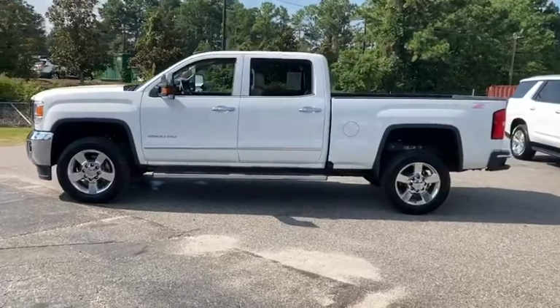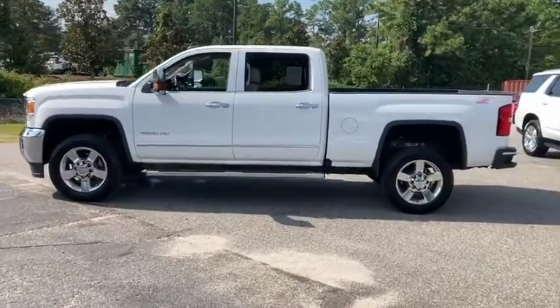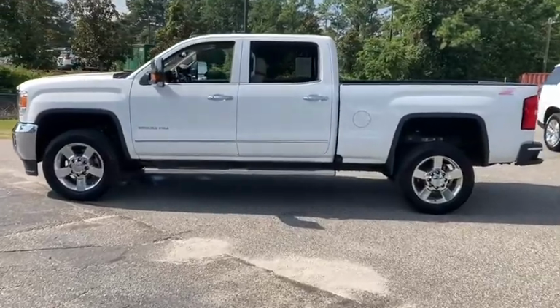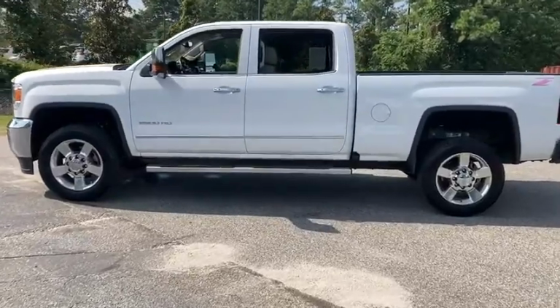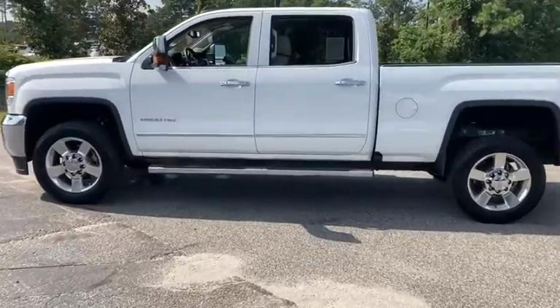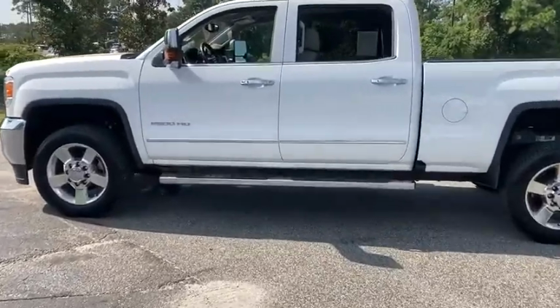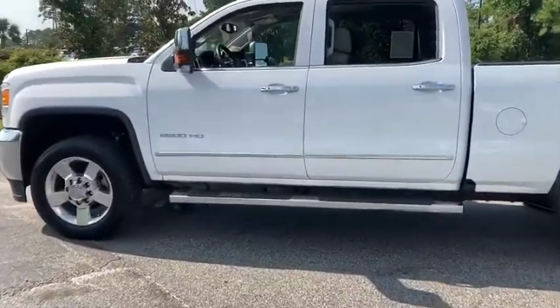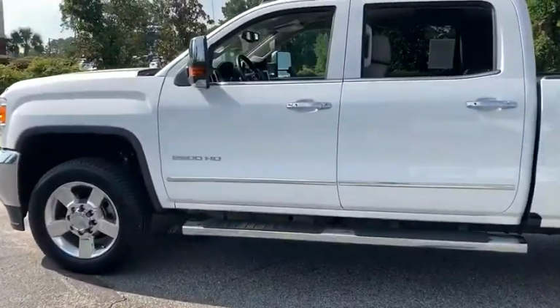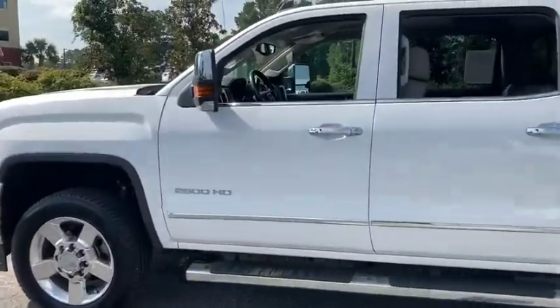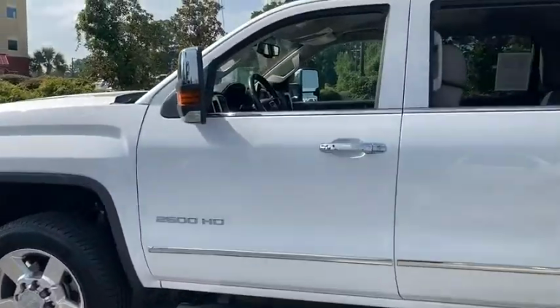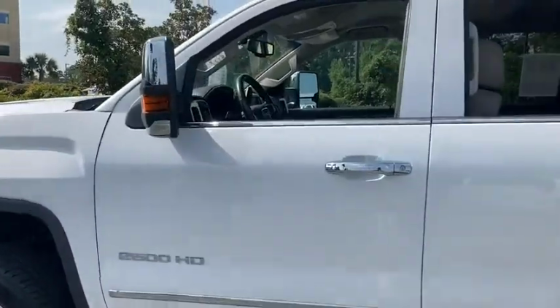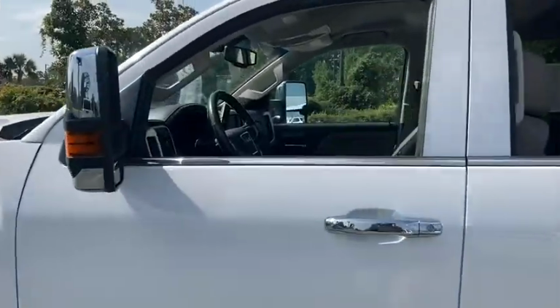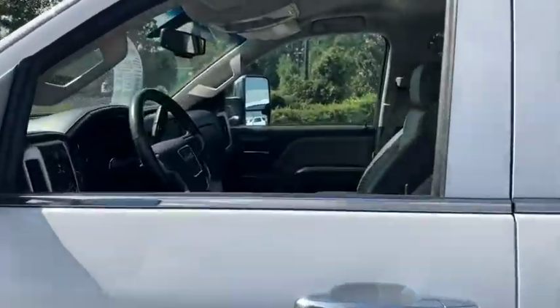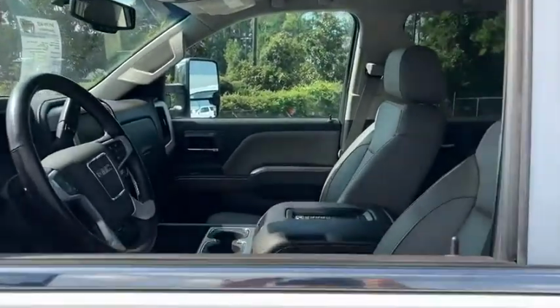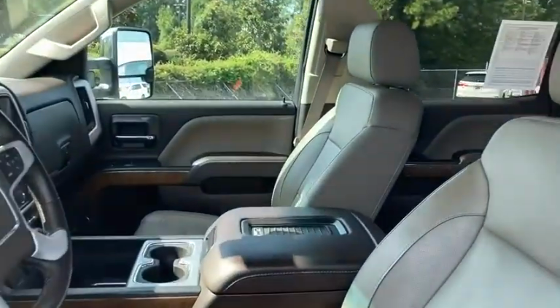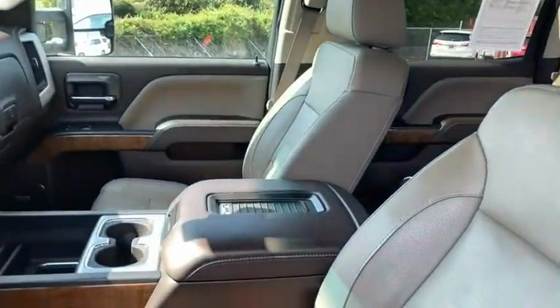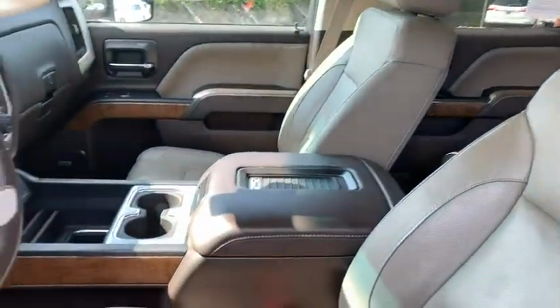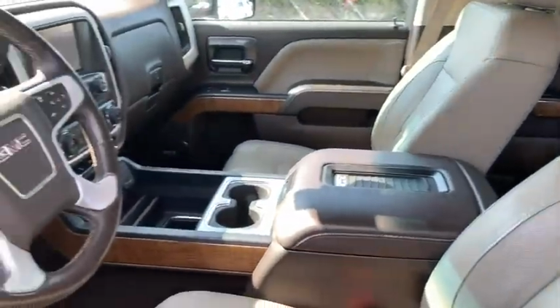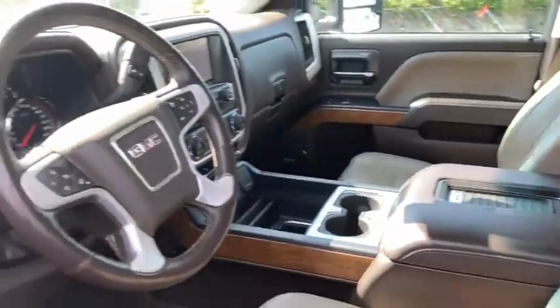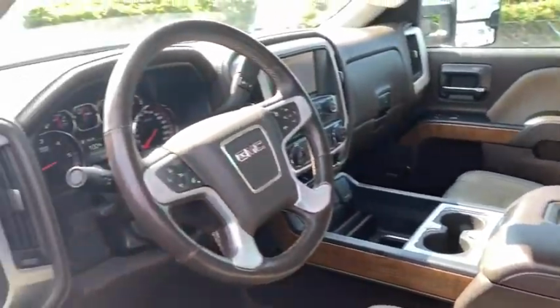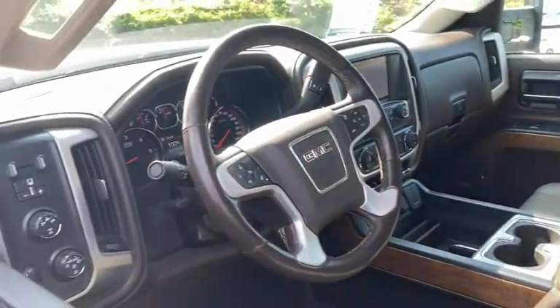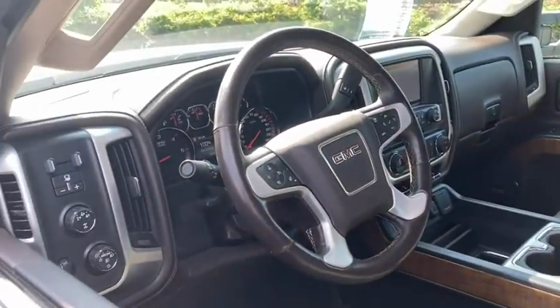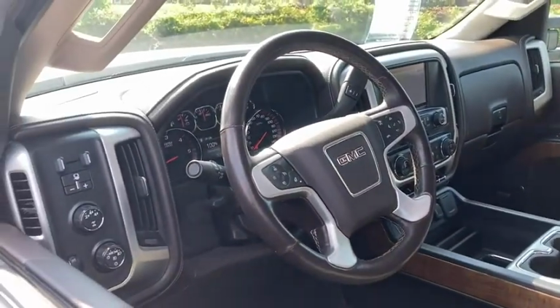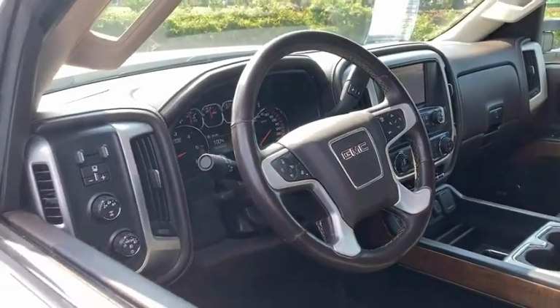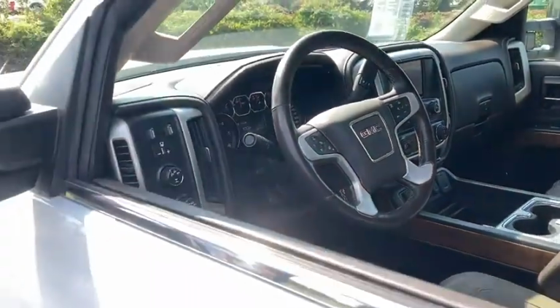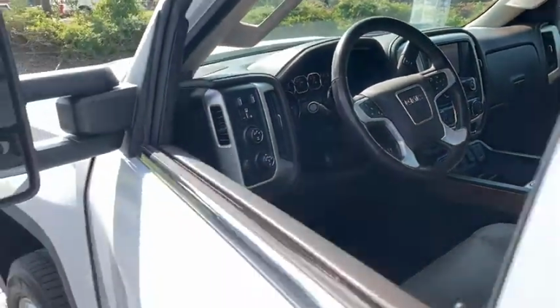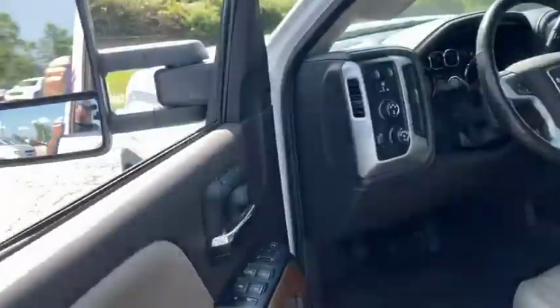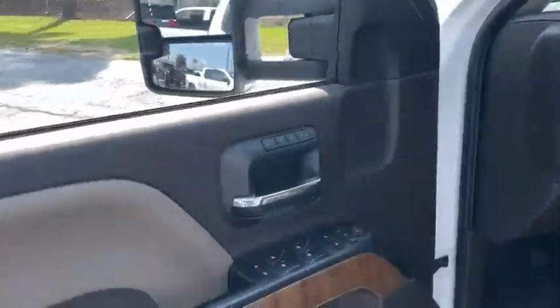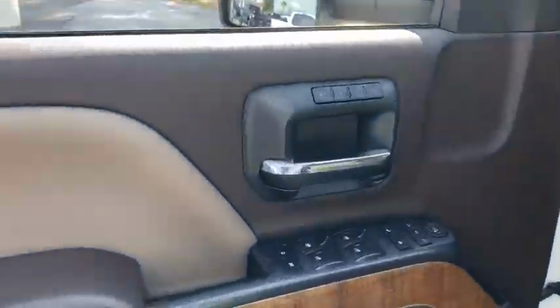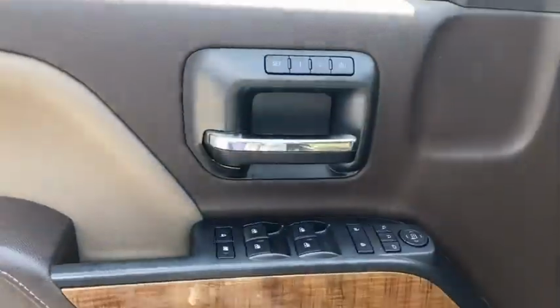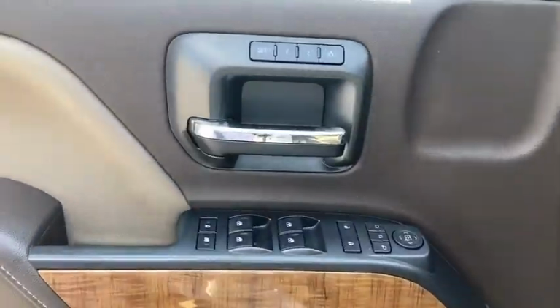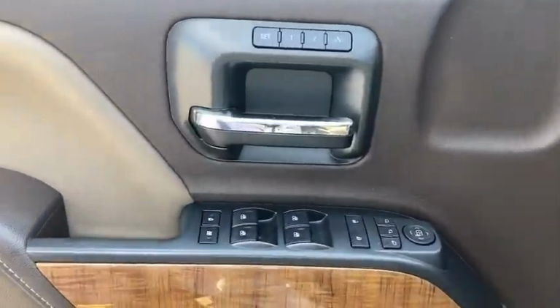Here are some of this vehicle's great options: steering wheel audio controls, traction control, remote engine start, power passenger seat, dual airbags, leather-wrapped steering wheel, alloy wheels, power steering.